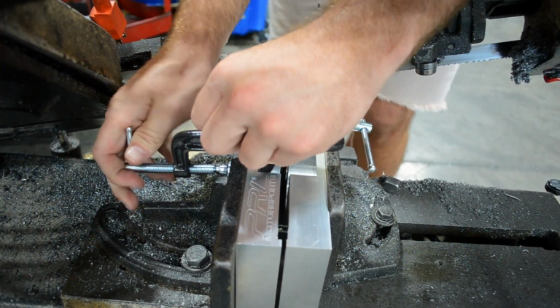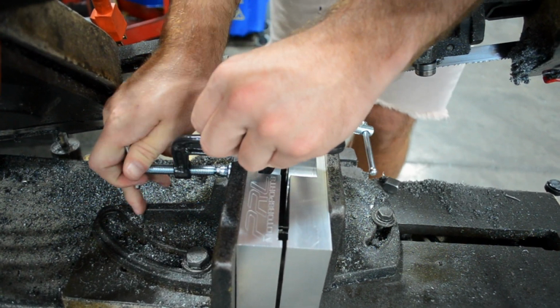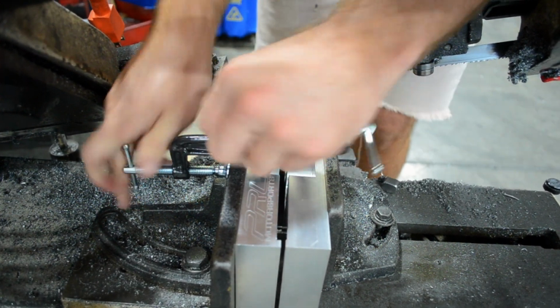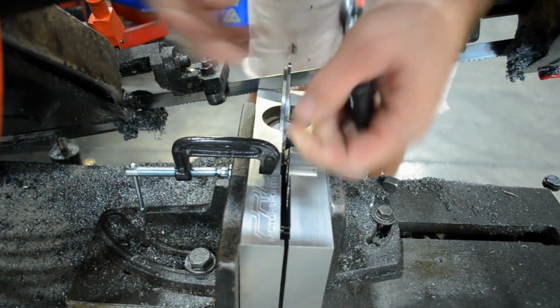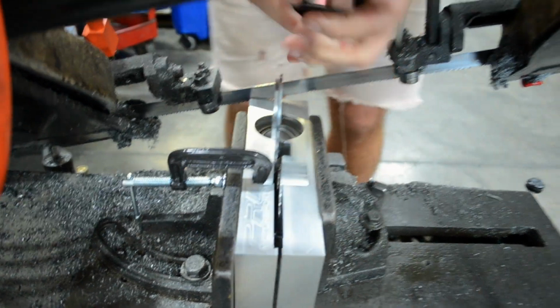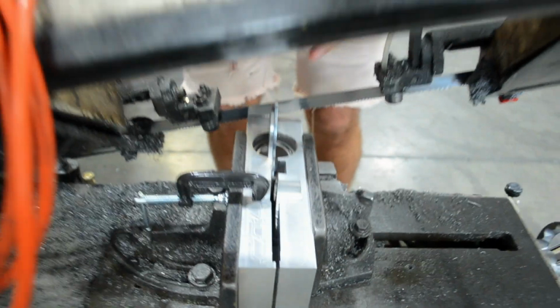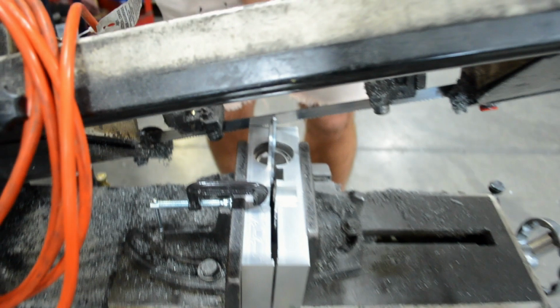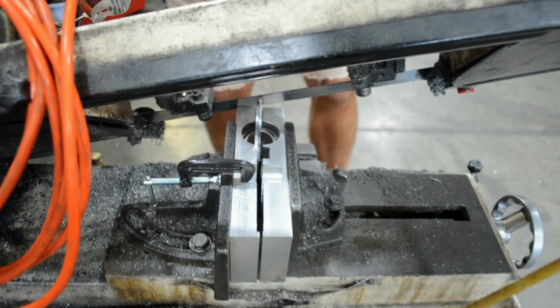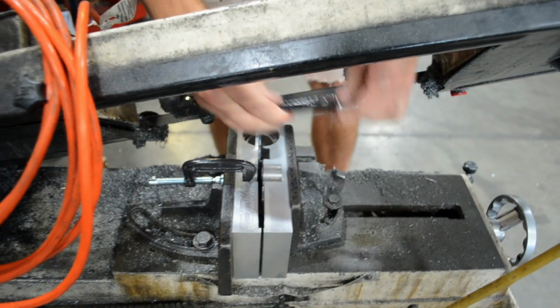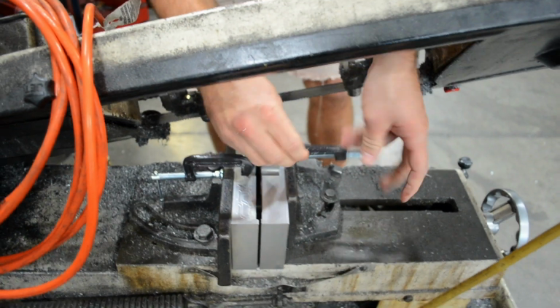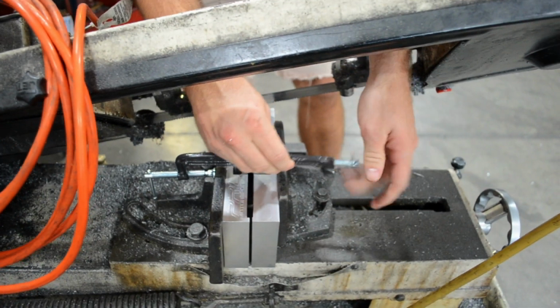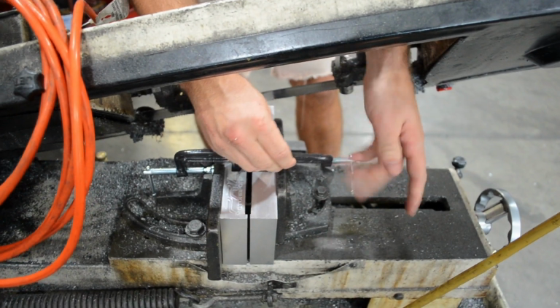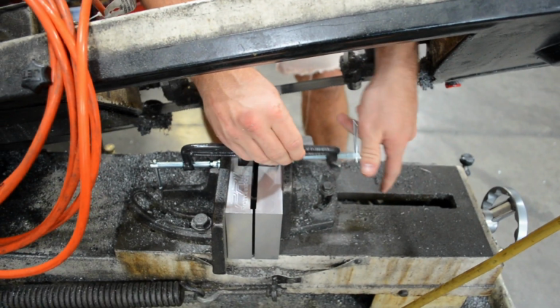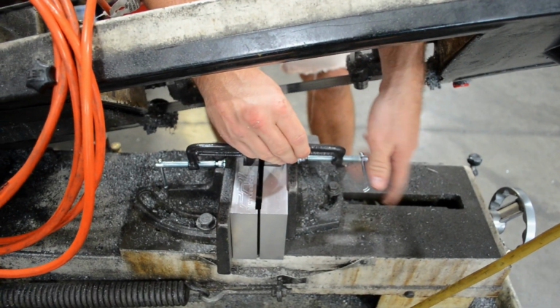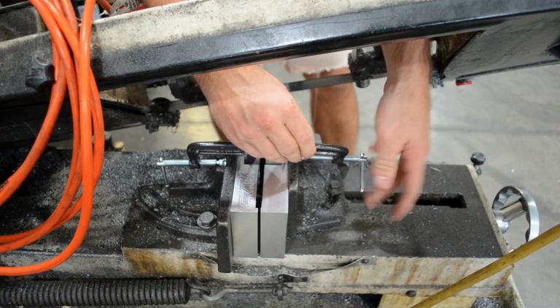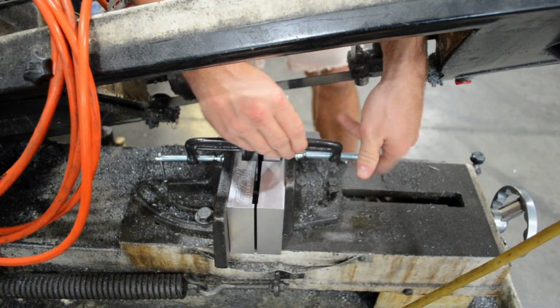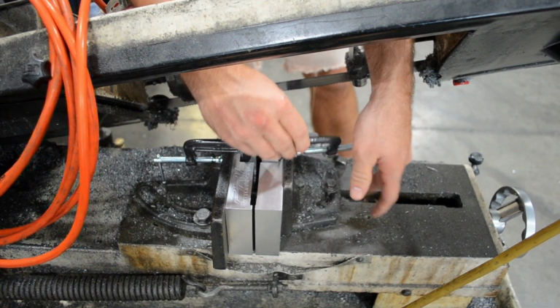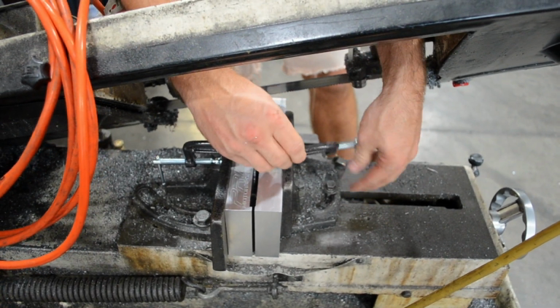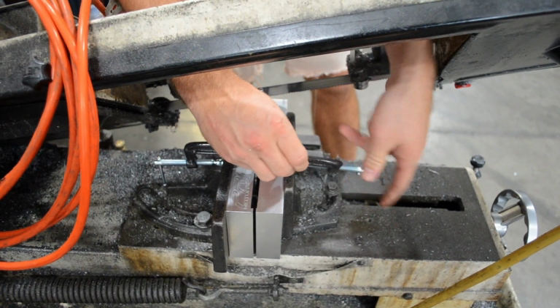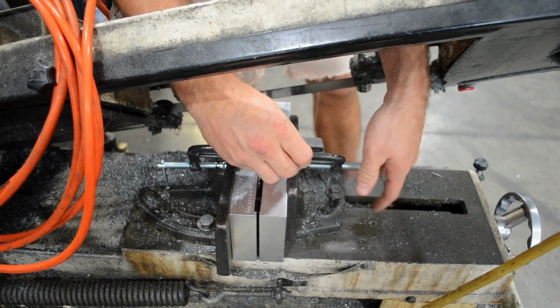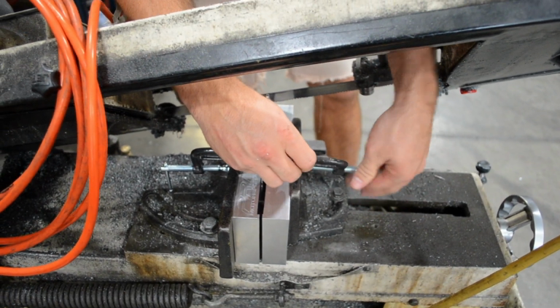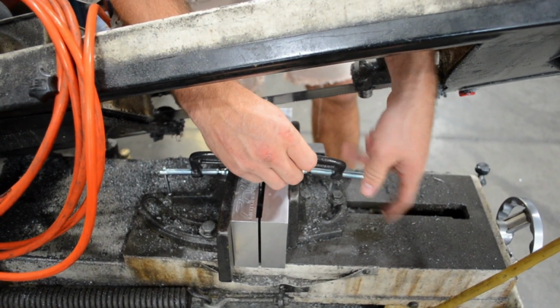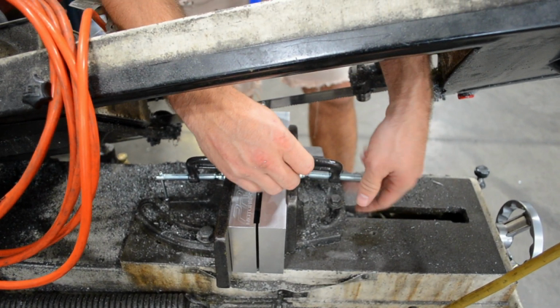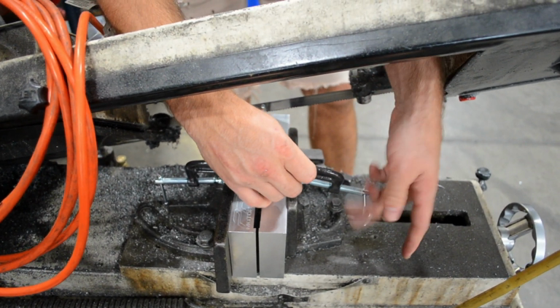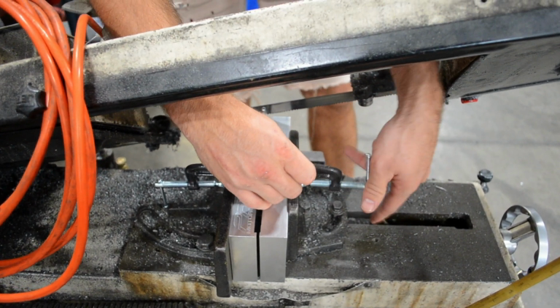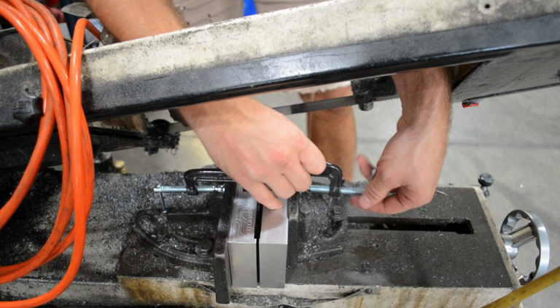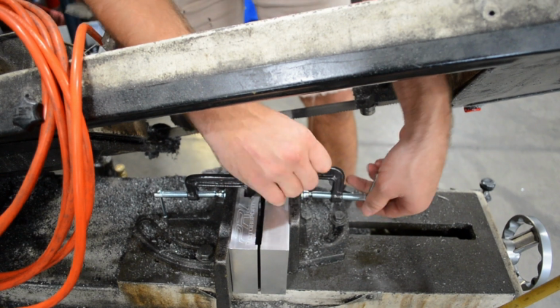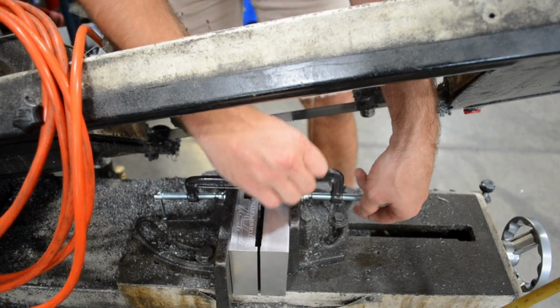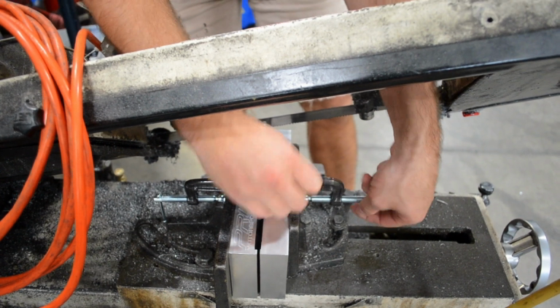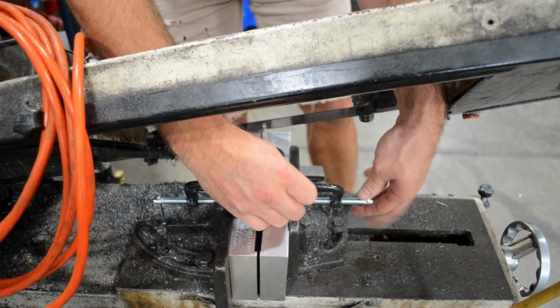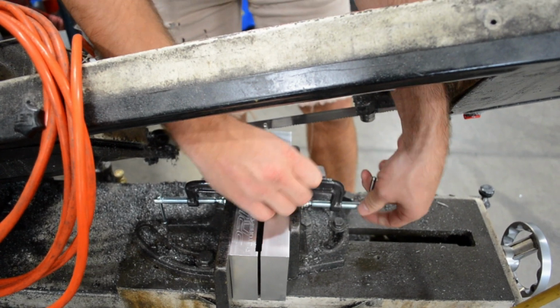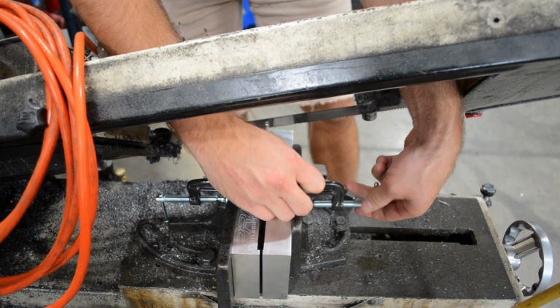Basically, the clamps just keep these in position so you can clamp and unclamp your vise without losing your position of the cutting tube fixture.